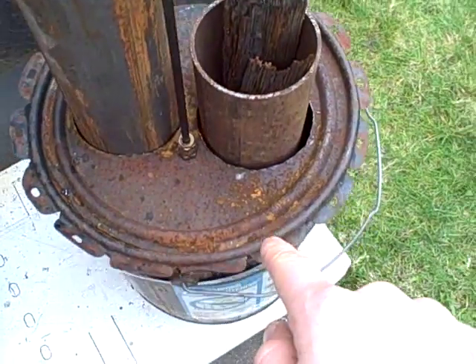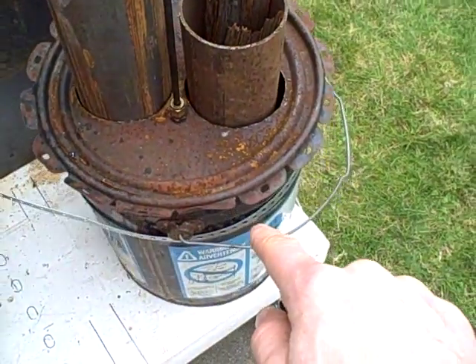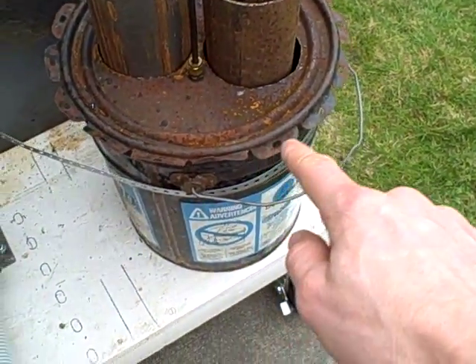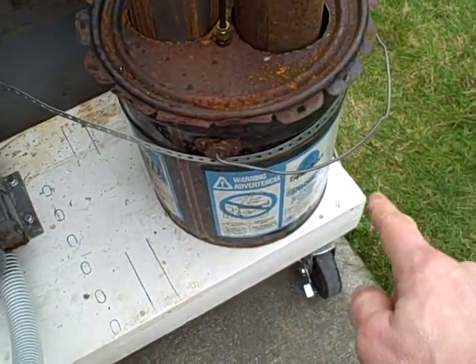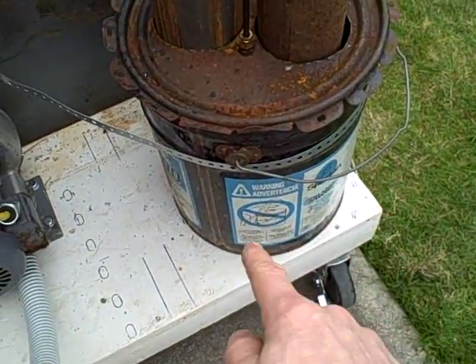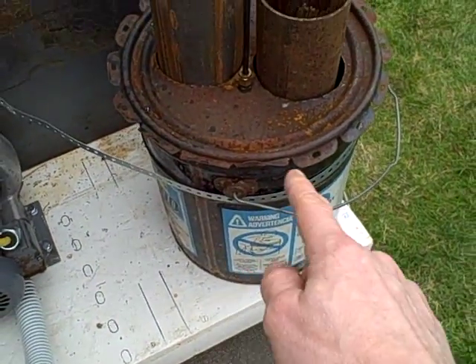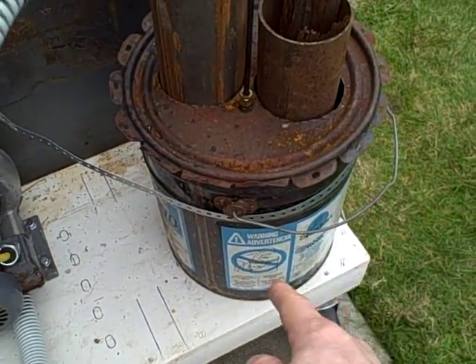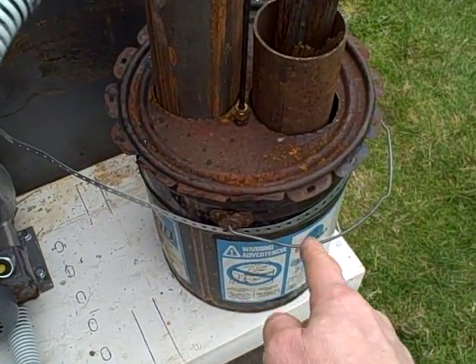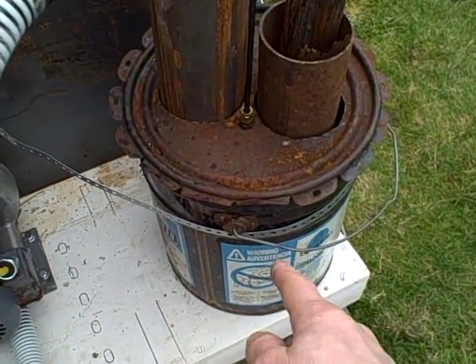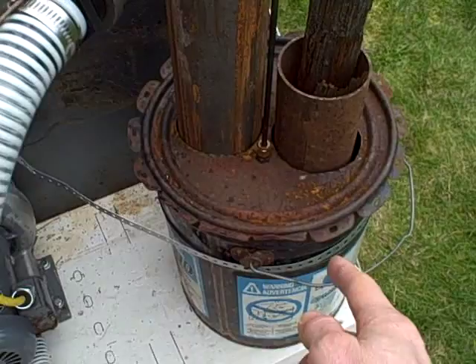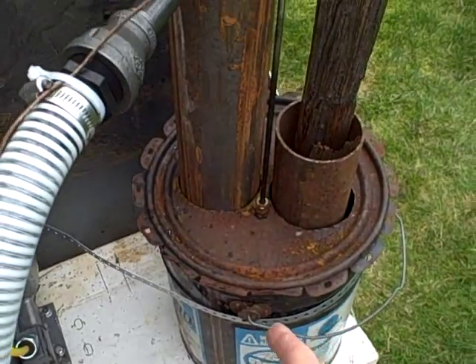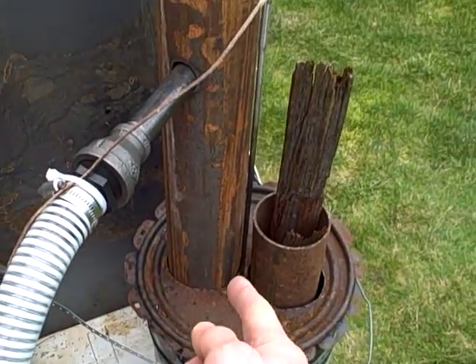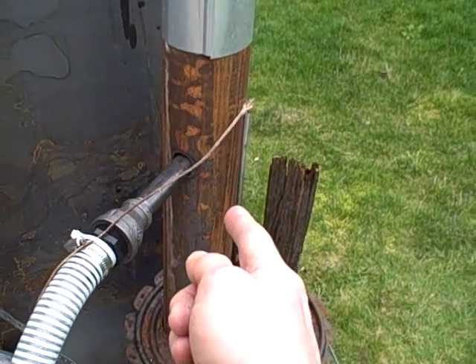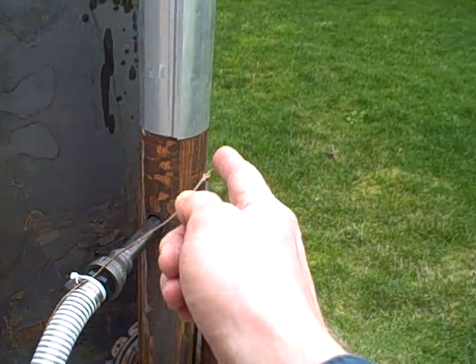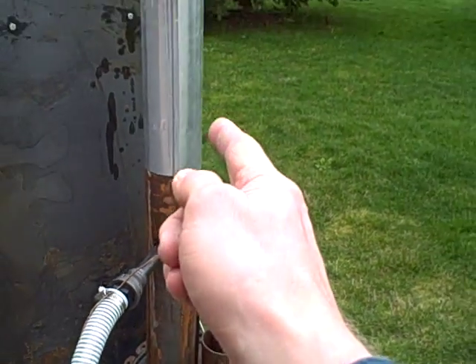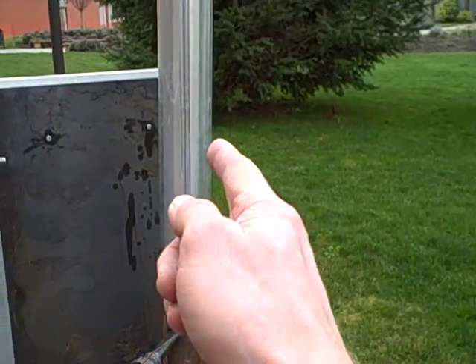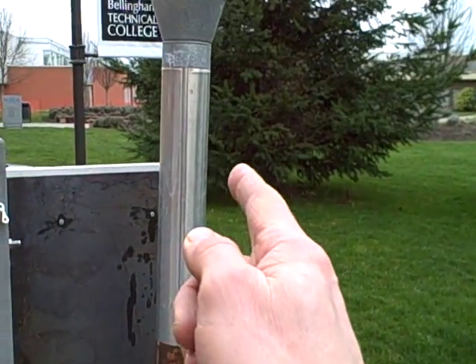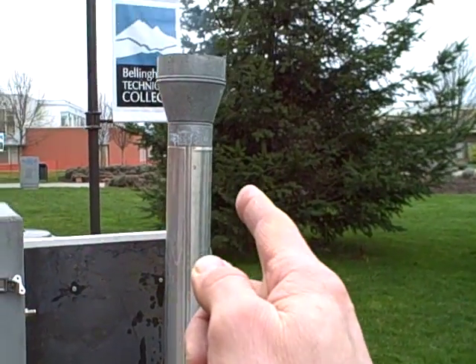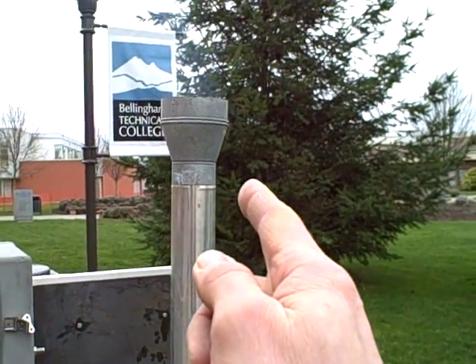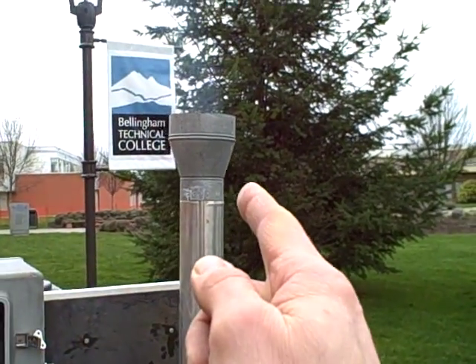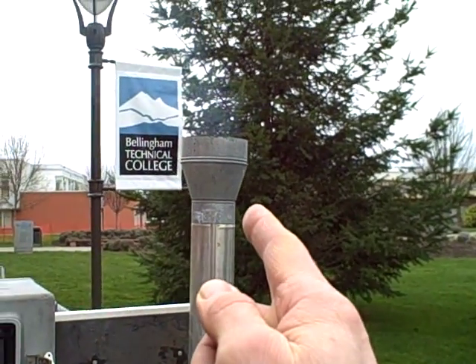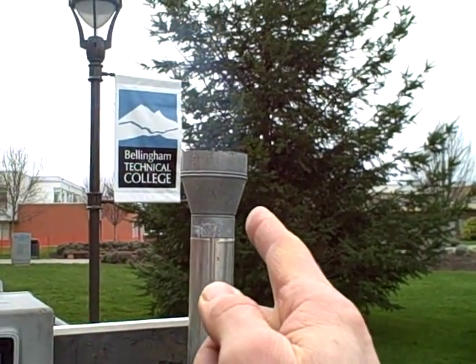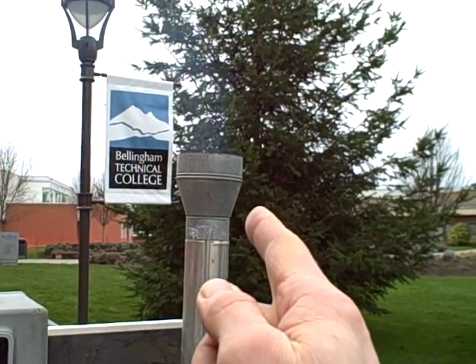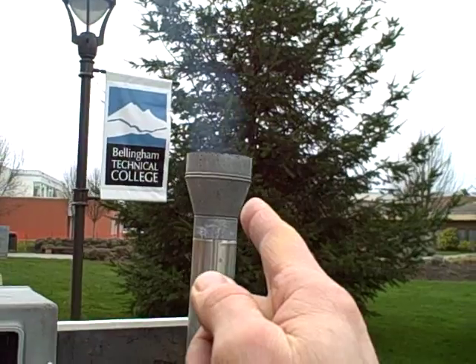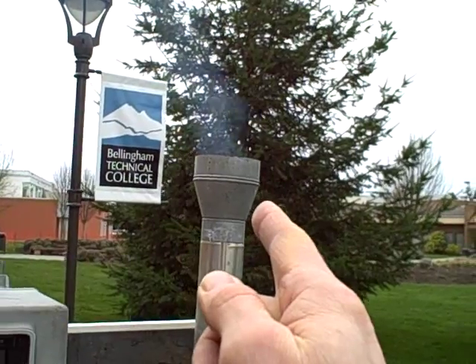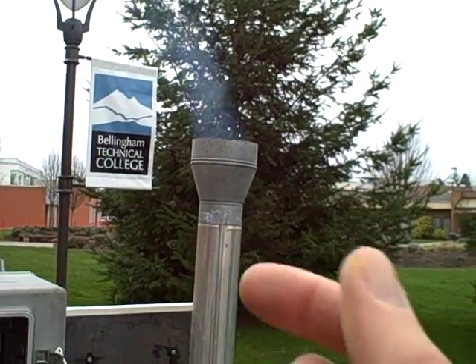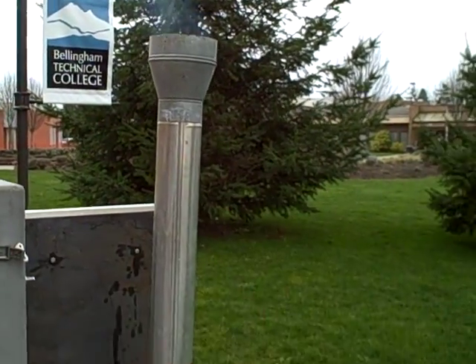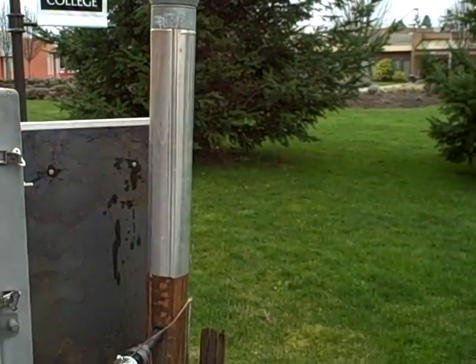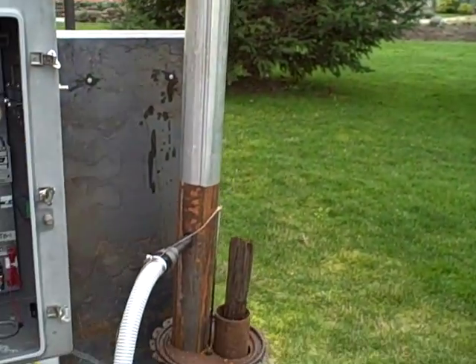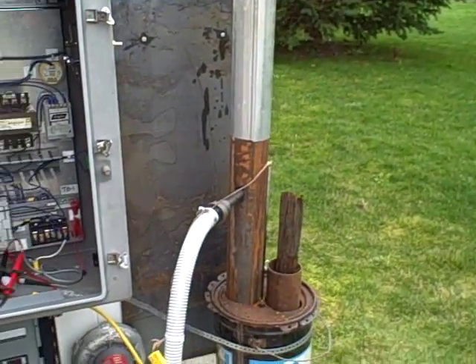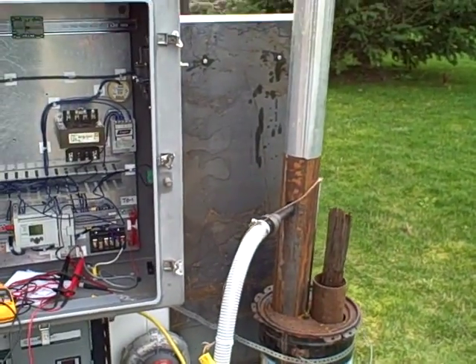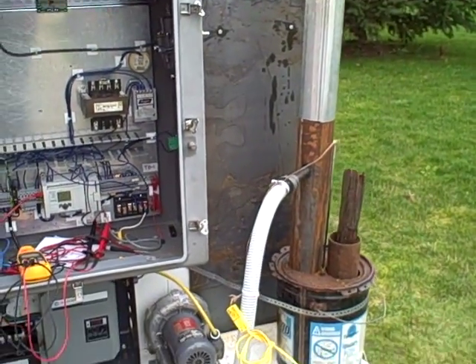The hot combustion gases go in here, secondary combustion ensues, and it comes up through the smokestack right there. After you get warmed up, that smoke should clear up quite a bit.